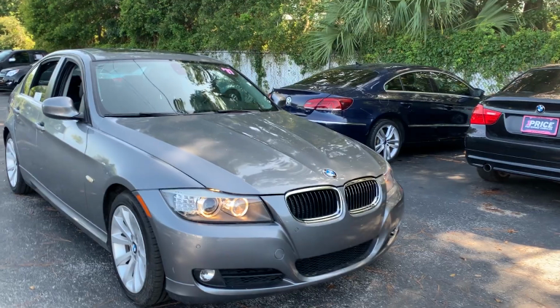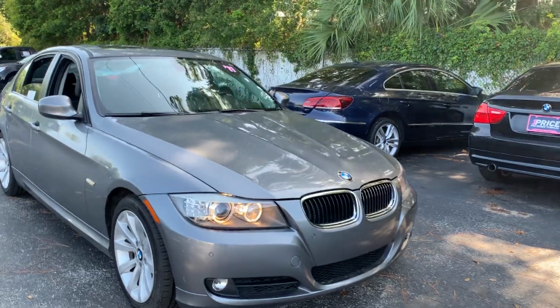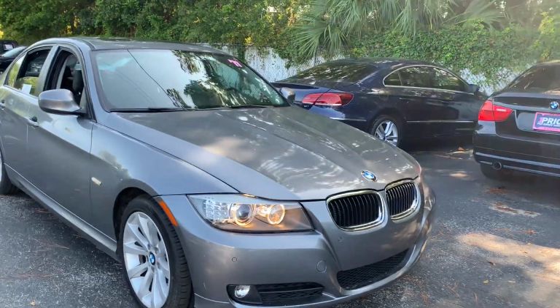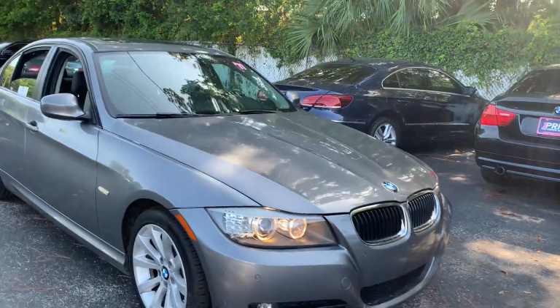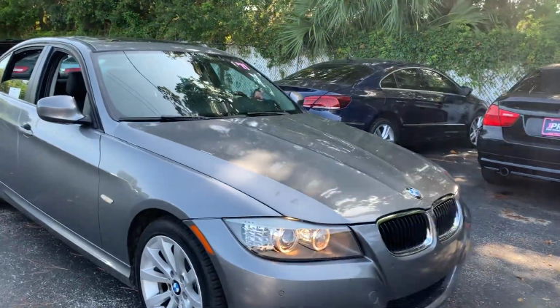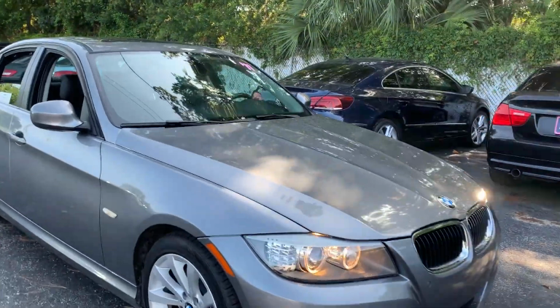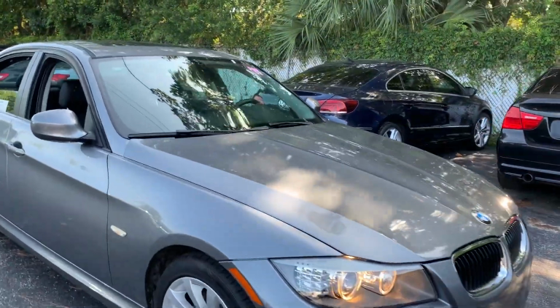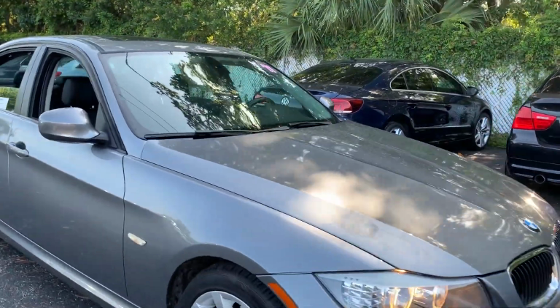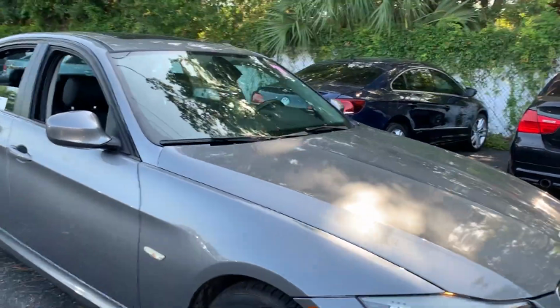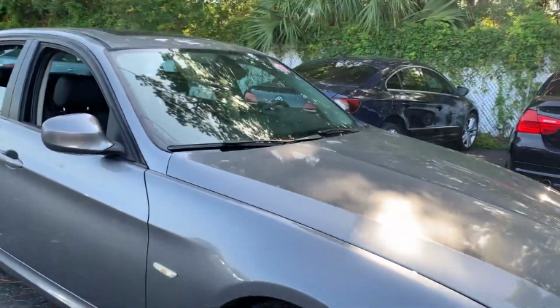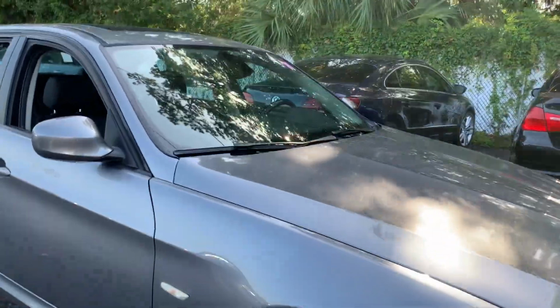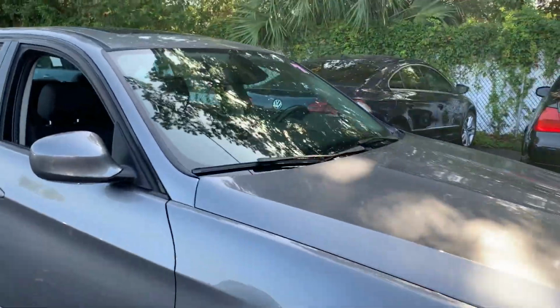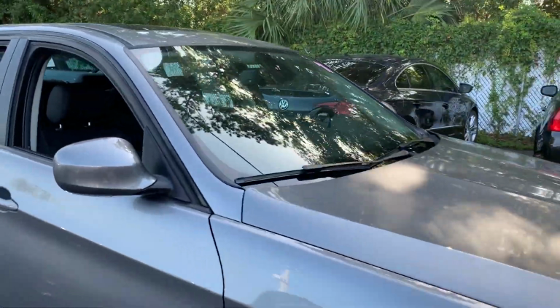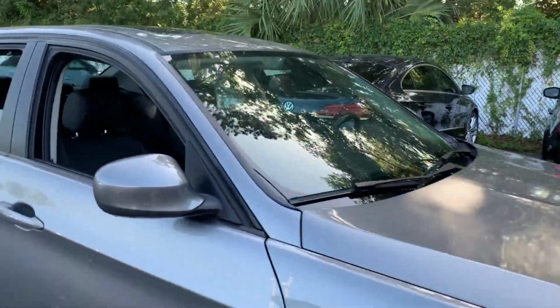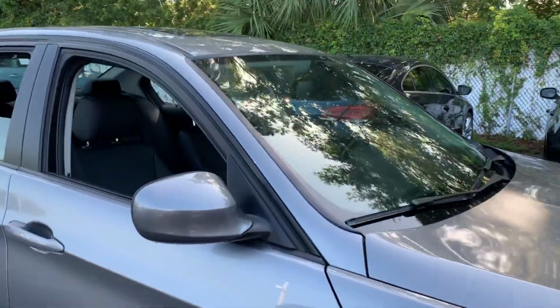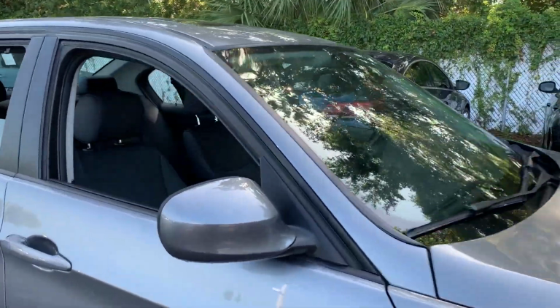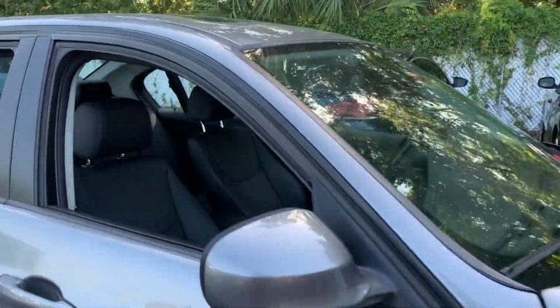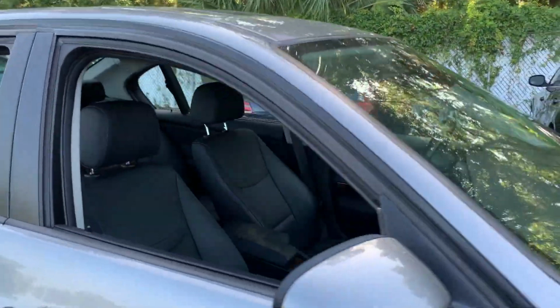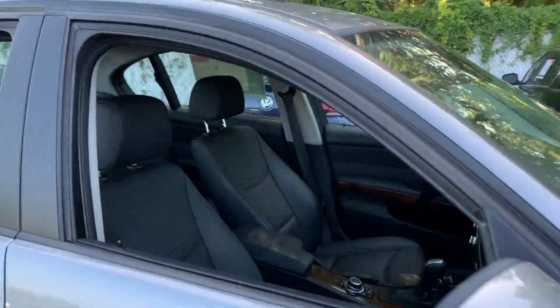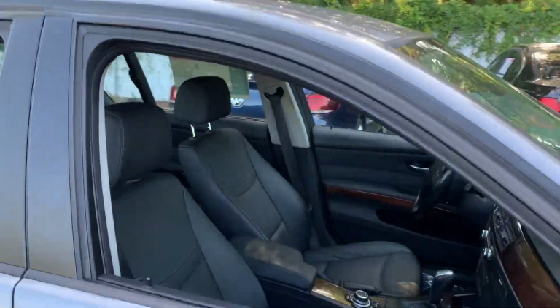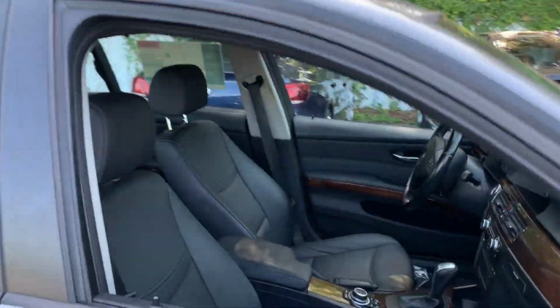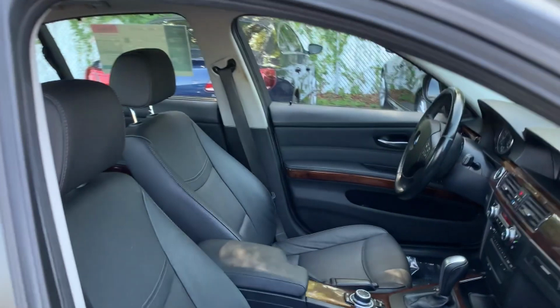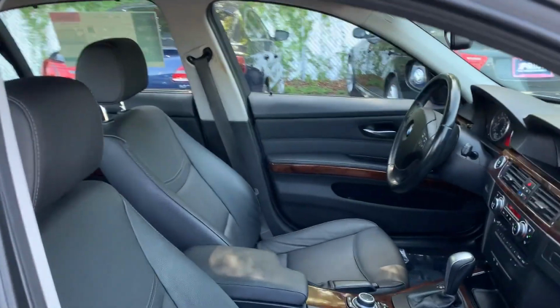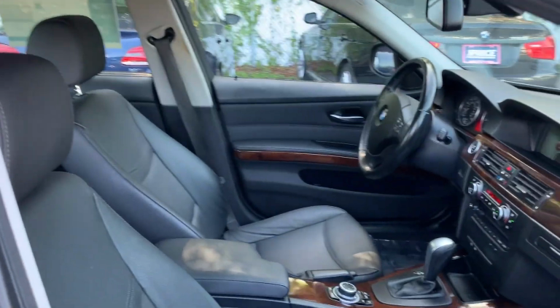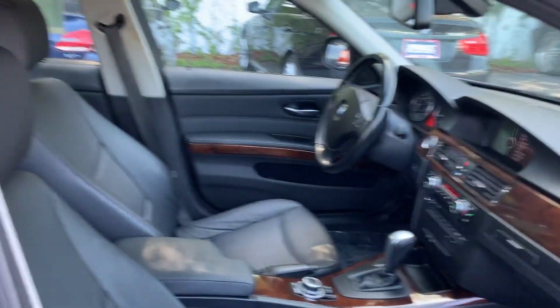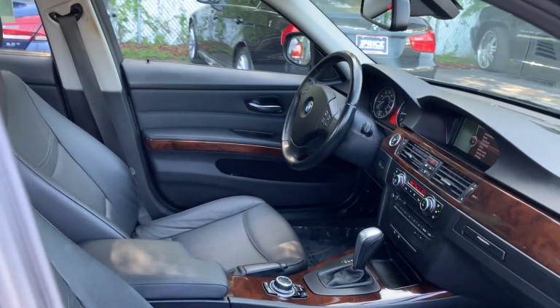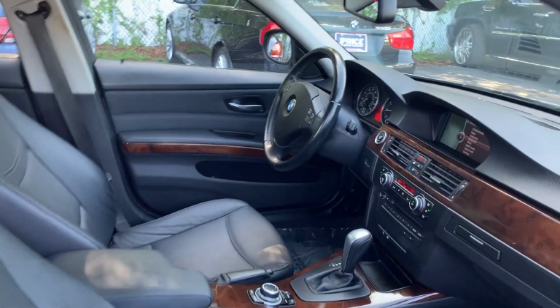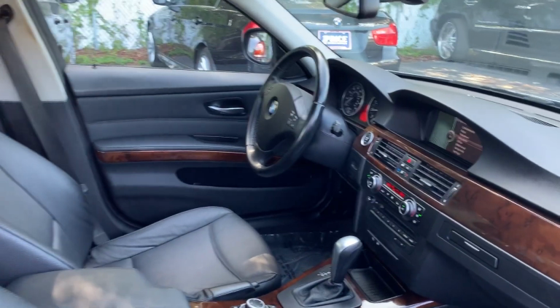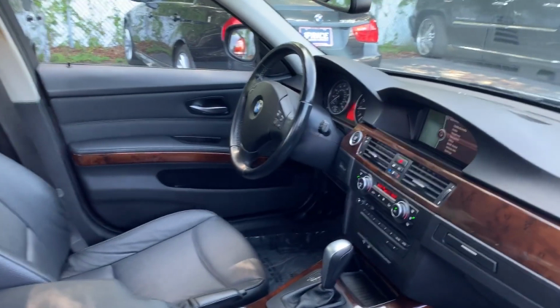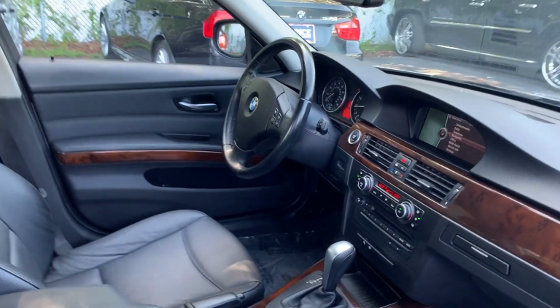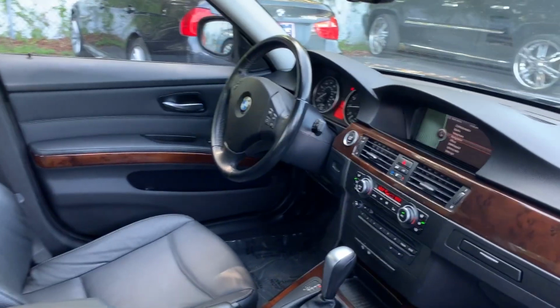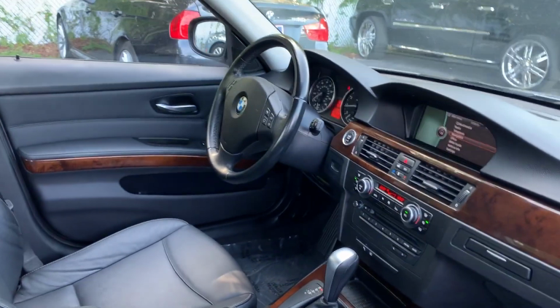This is a 2011 BMW 328i, gray over black leather interior.